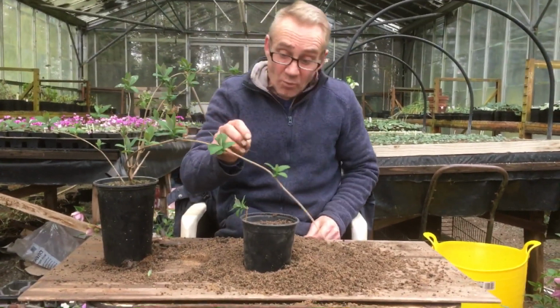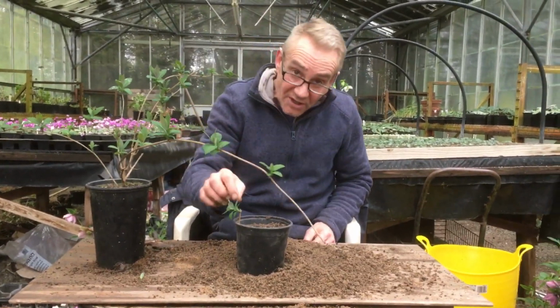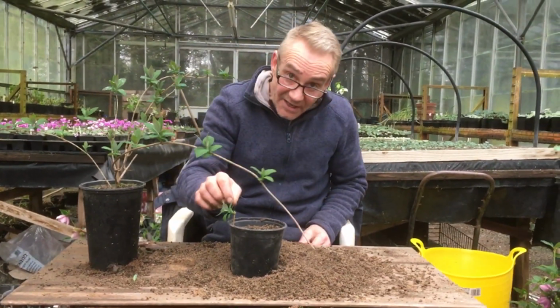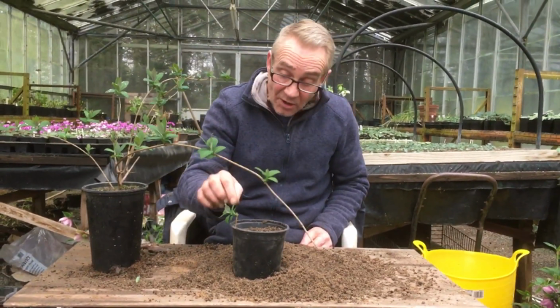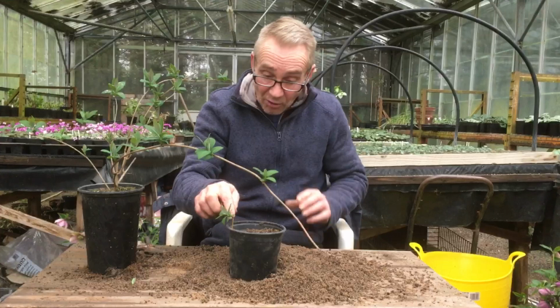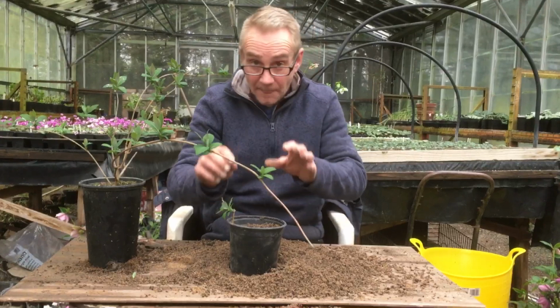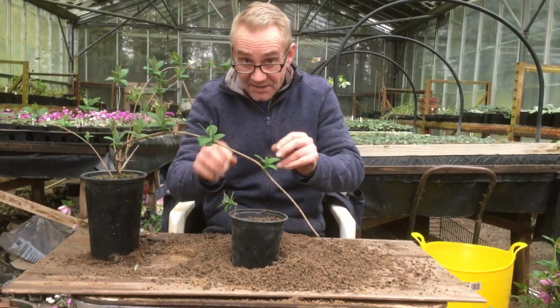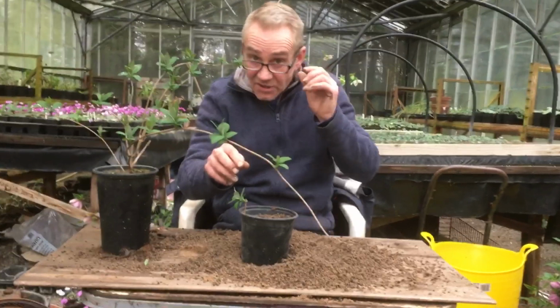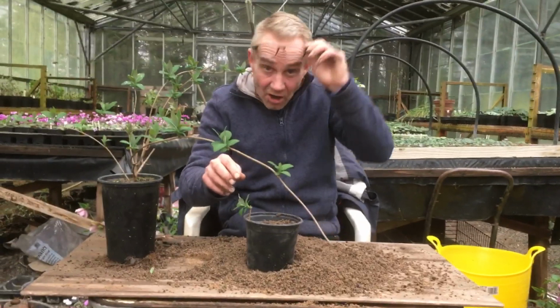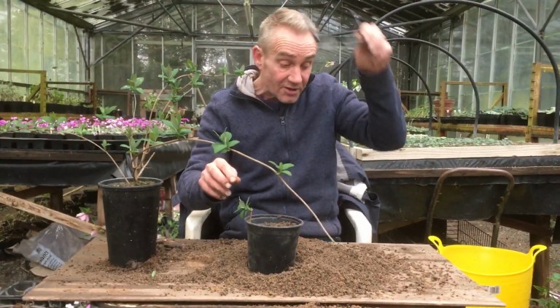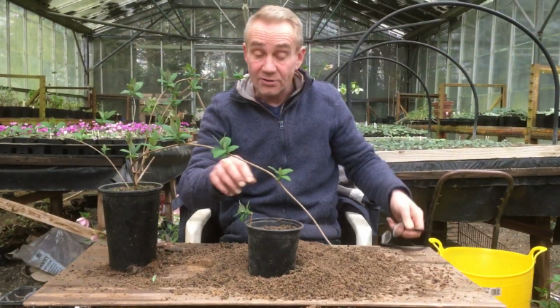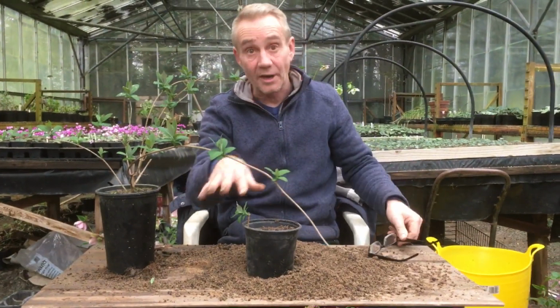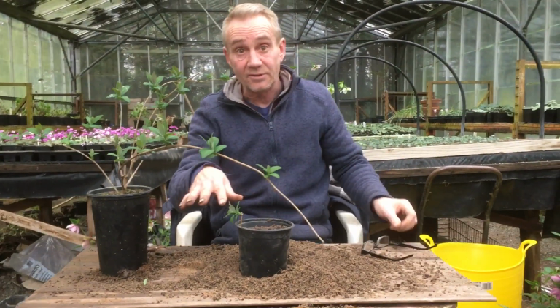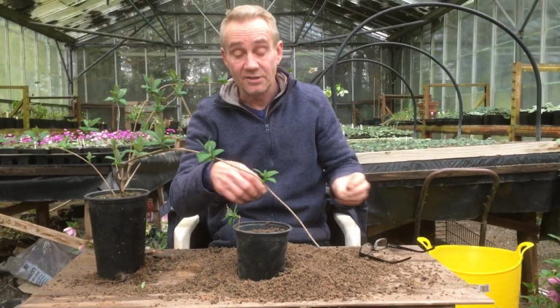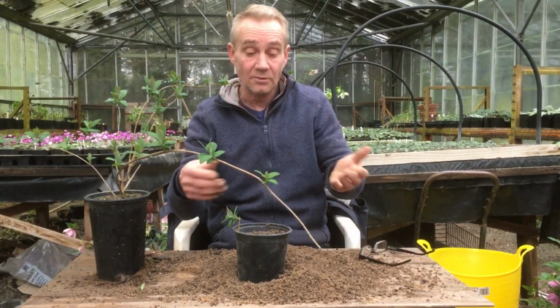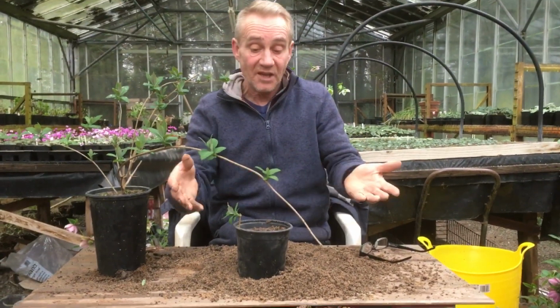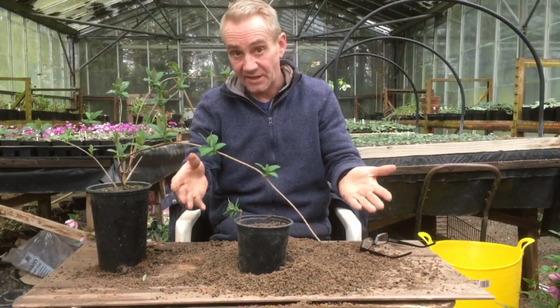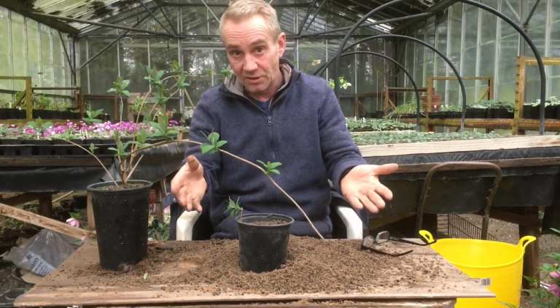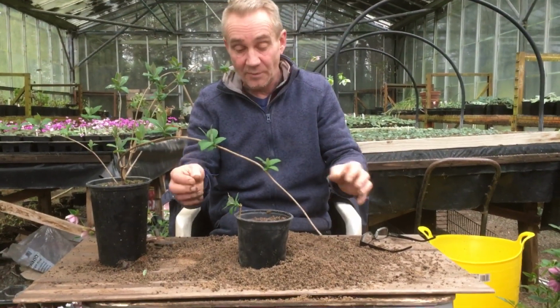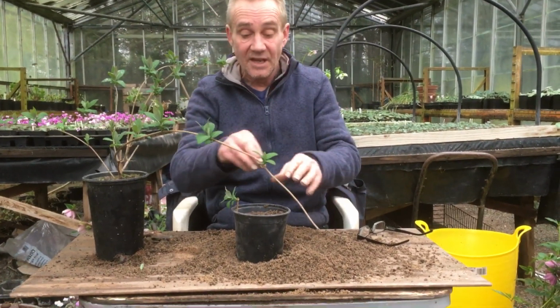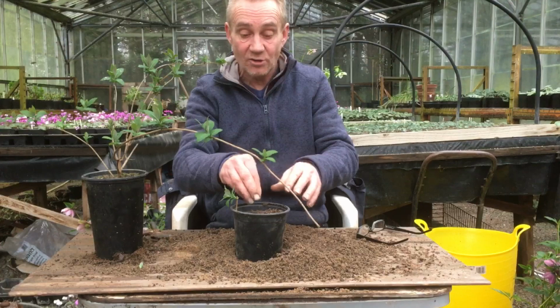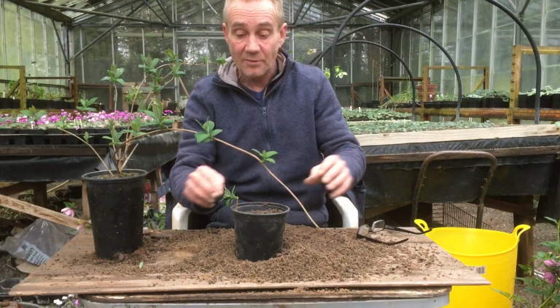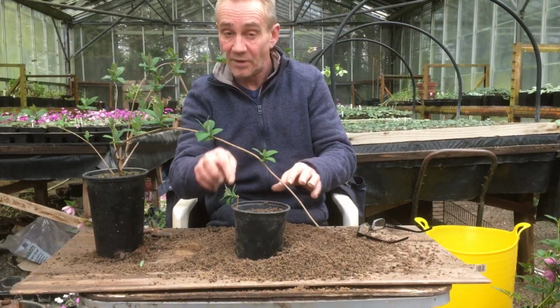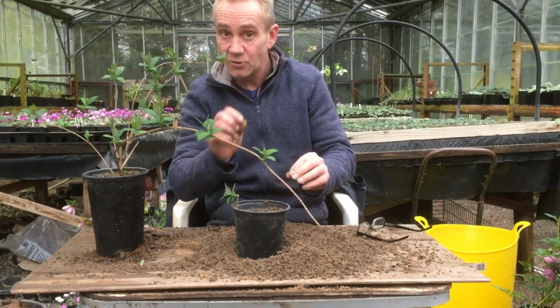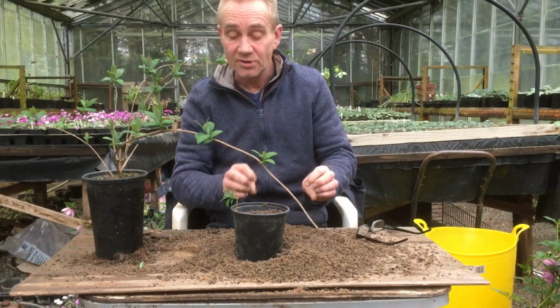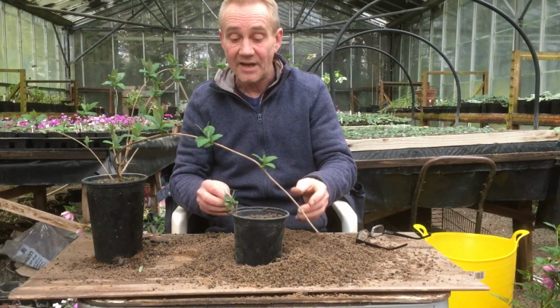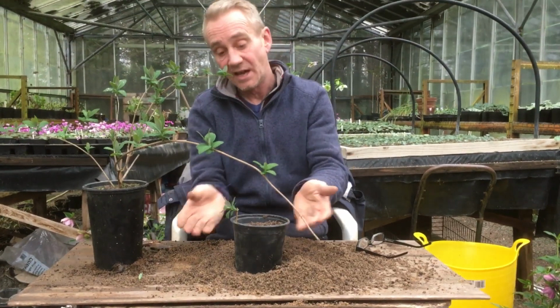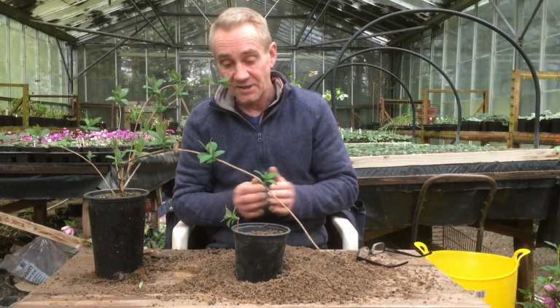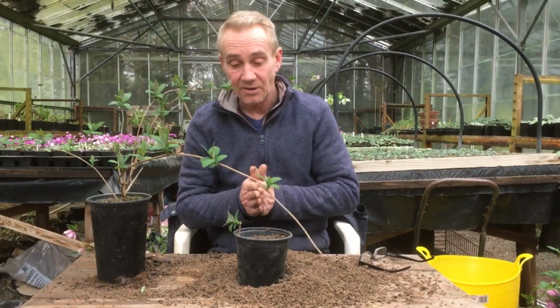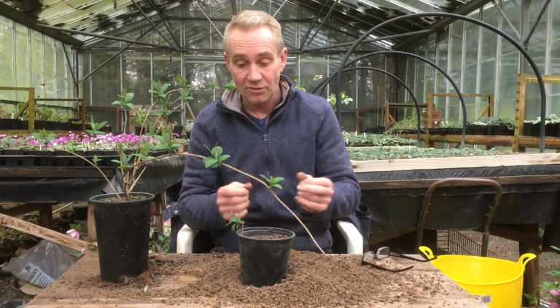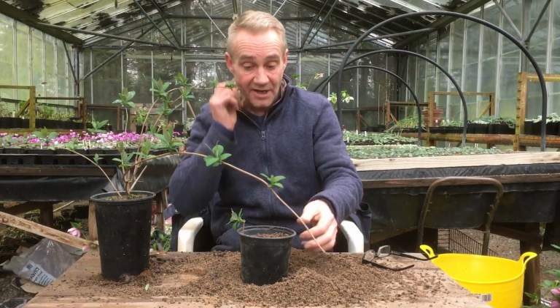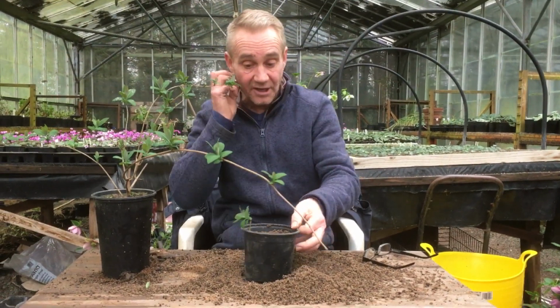We put it at the edge of the pot because this is the last part to dry out. So if it doesn't get watered for a bit, it may dry out in the middle but the edge will still stay wet, and if the roots are there it will keep going.